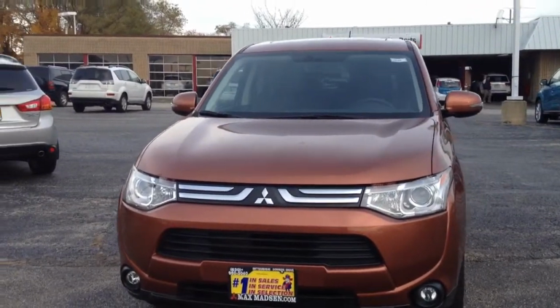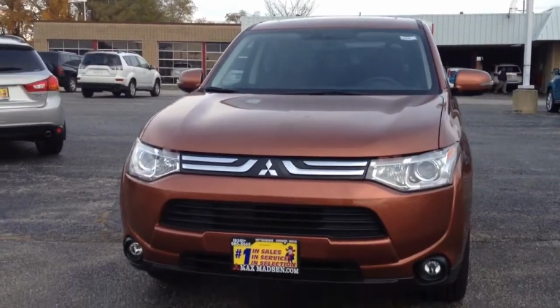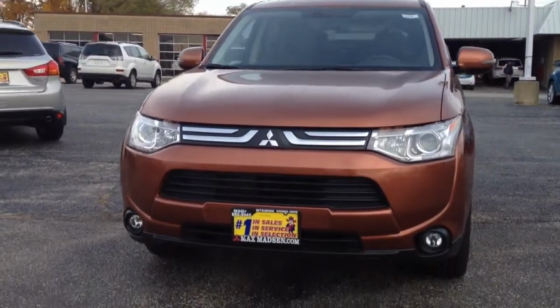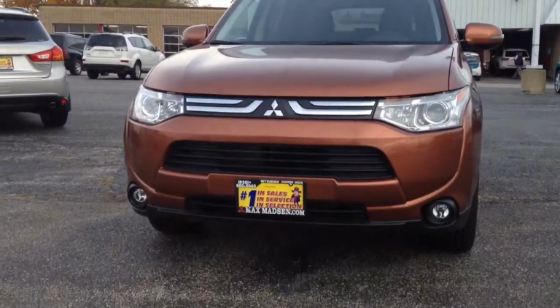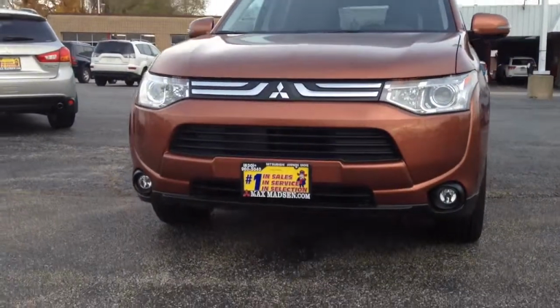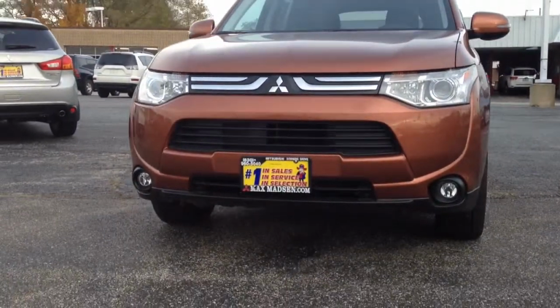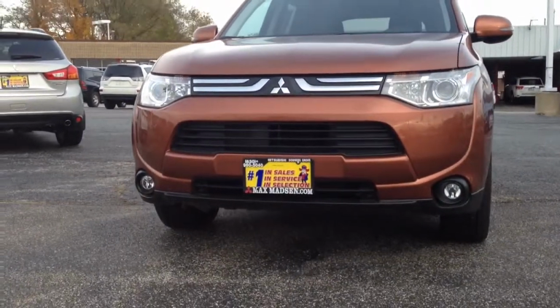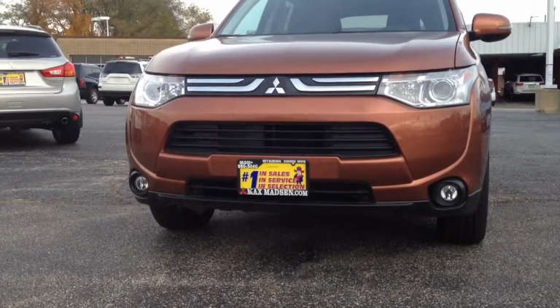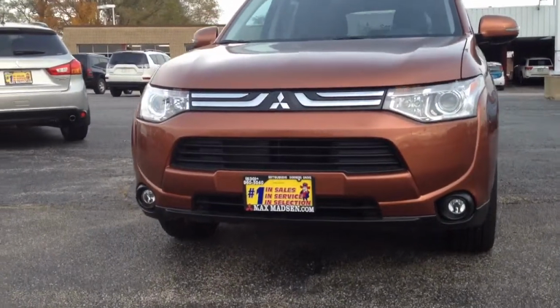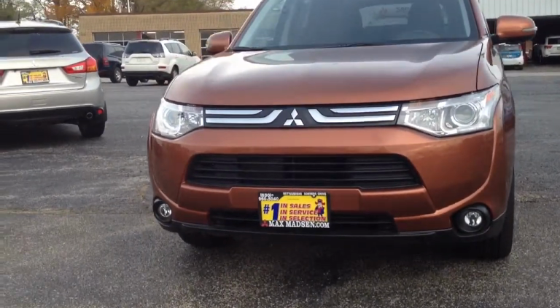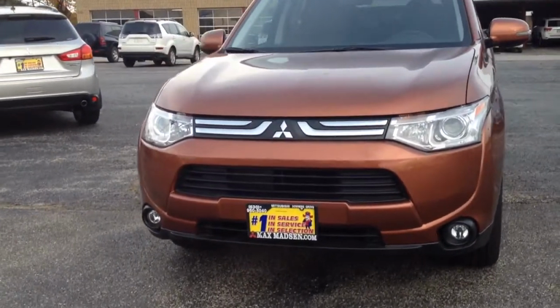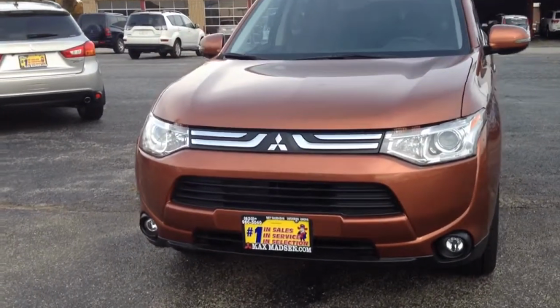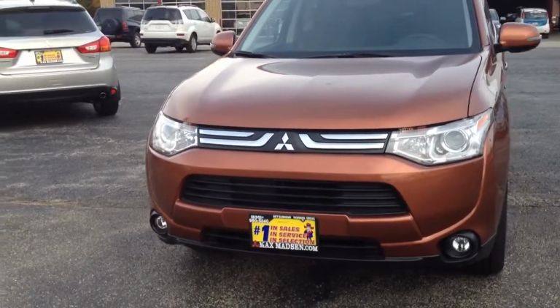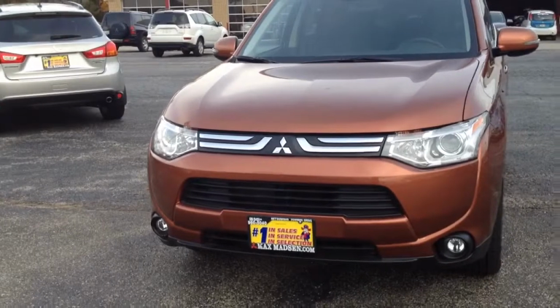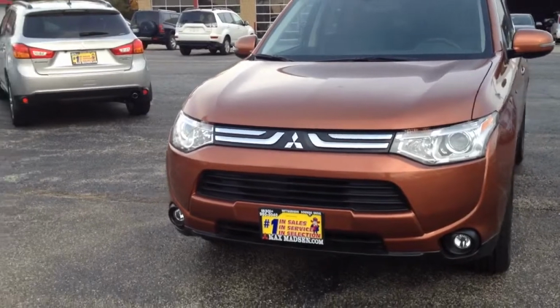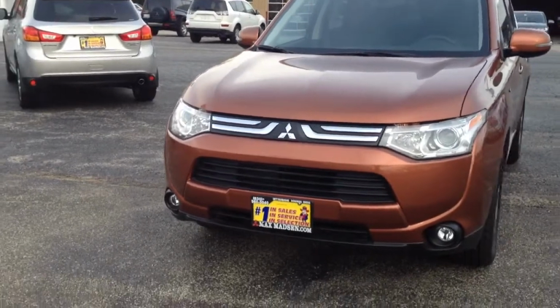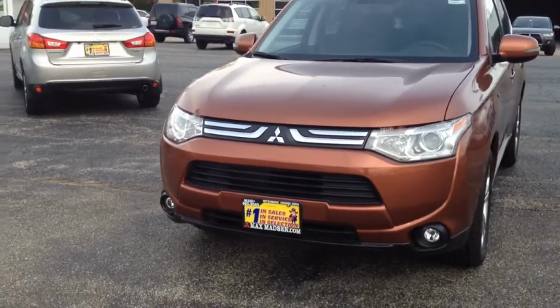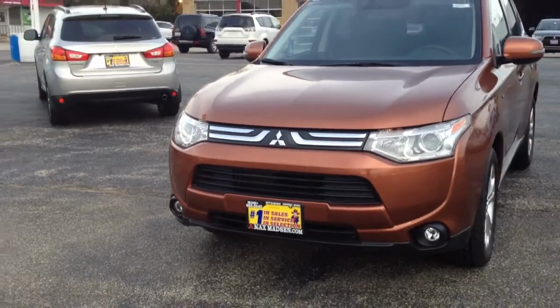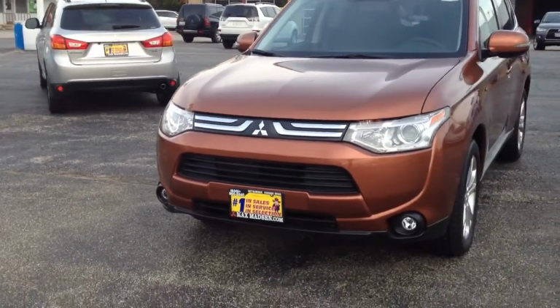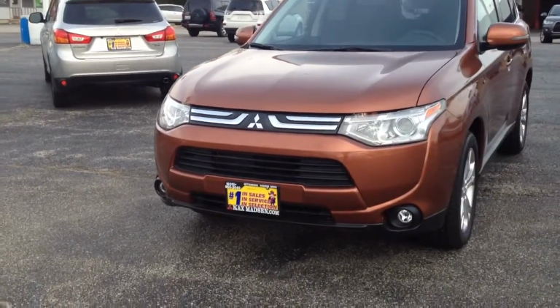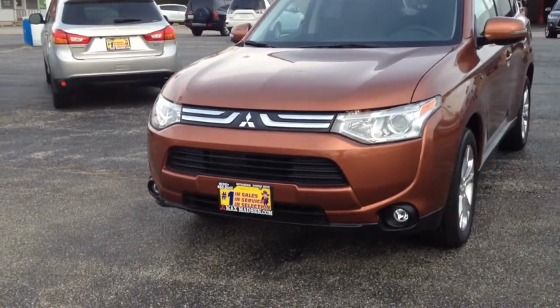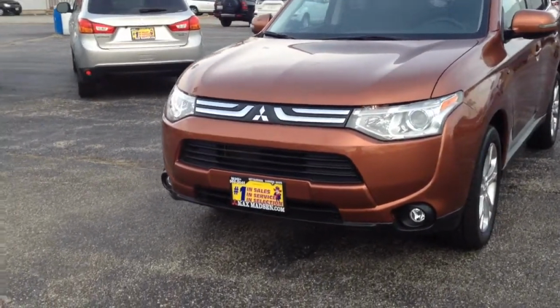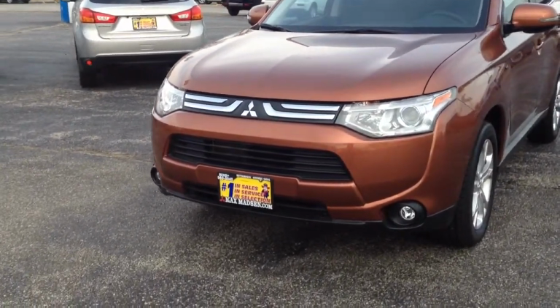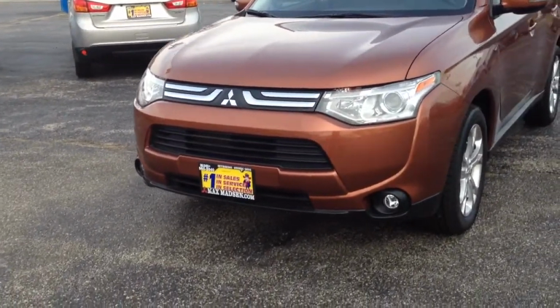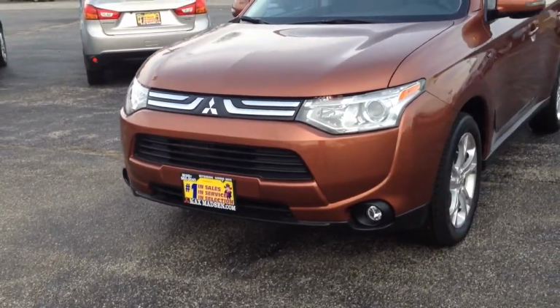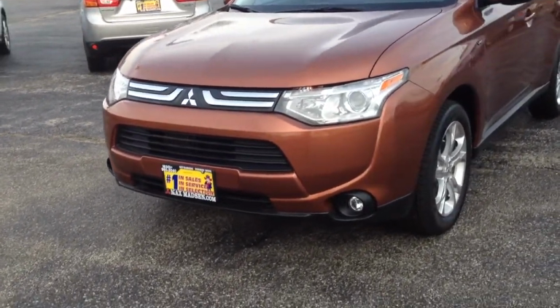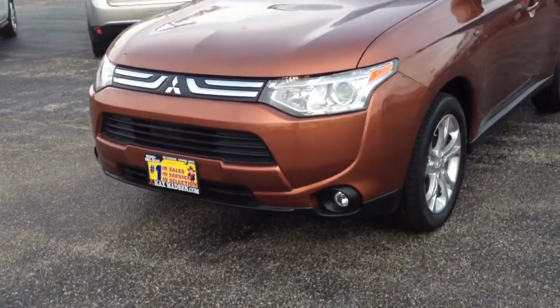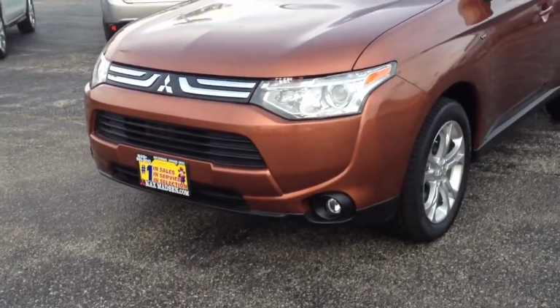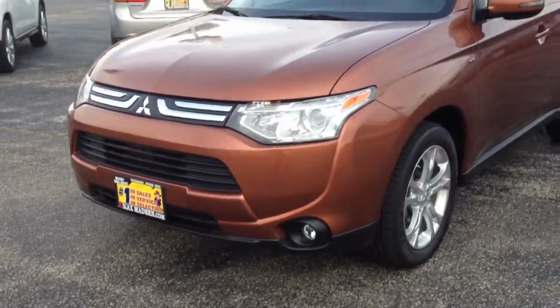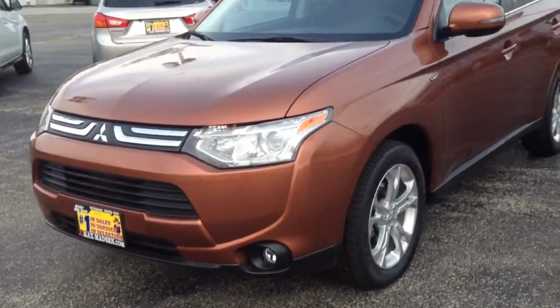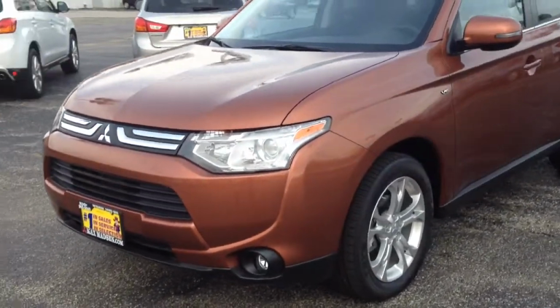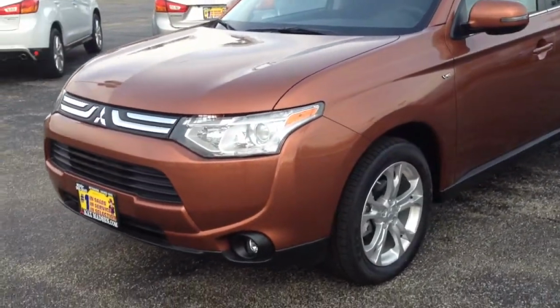This is the GT V6. You'll notice it's going to have HID lights, so you're going to get brighter headlights with the fog light, which is not available in your Endeavor currently.